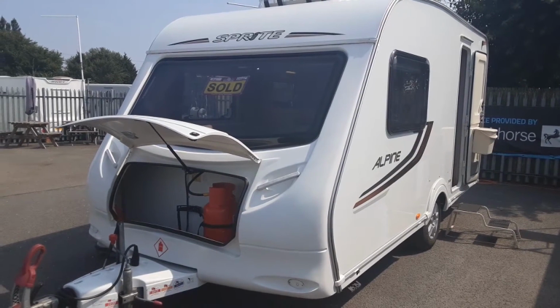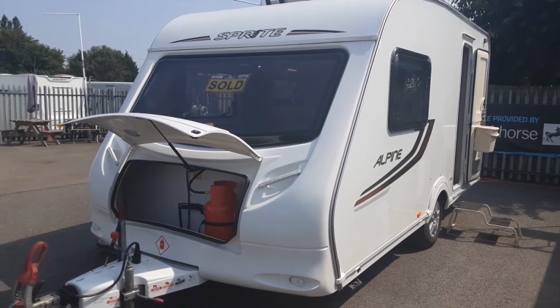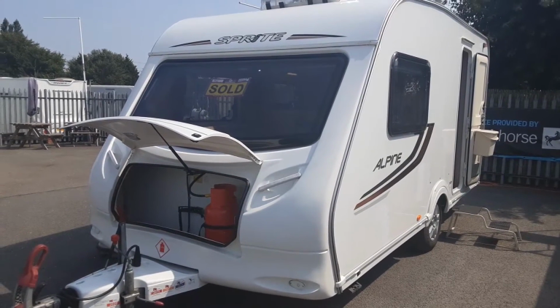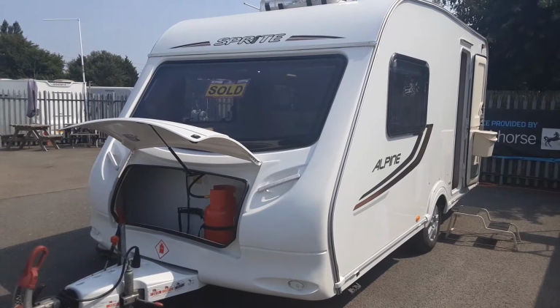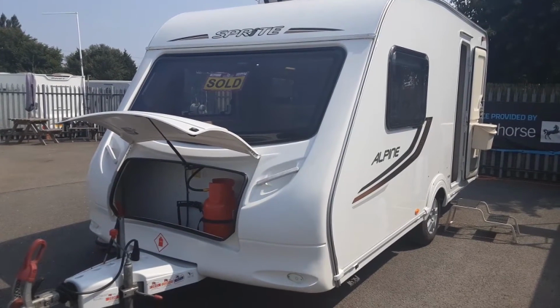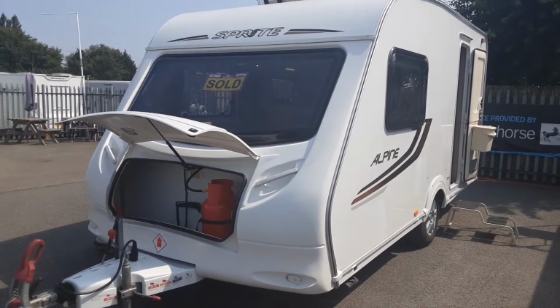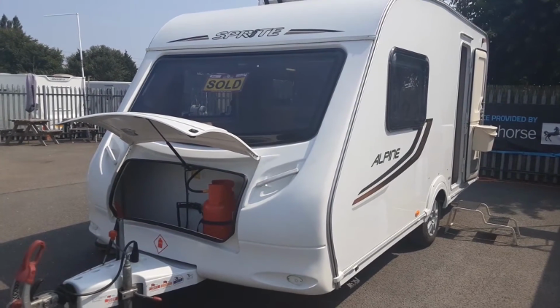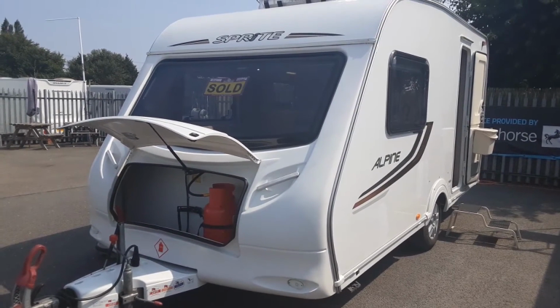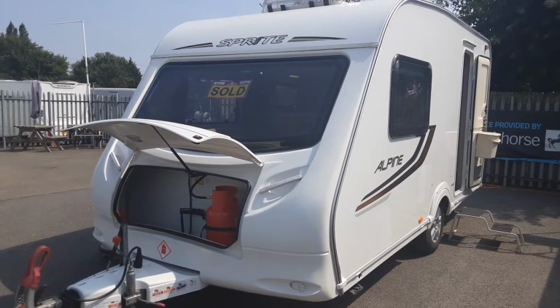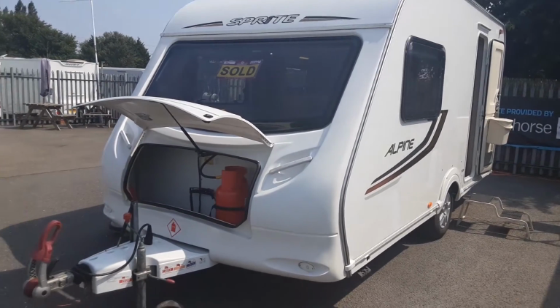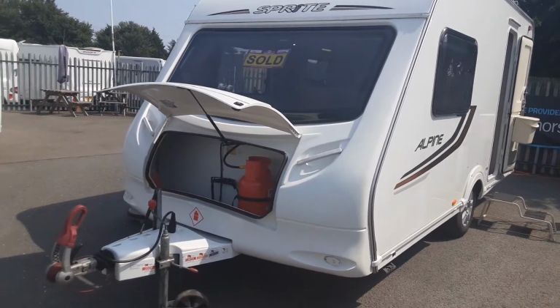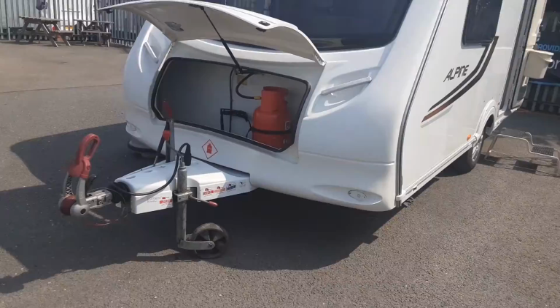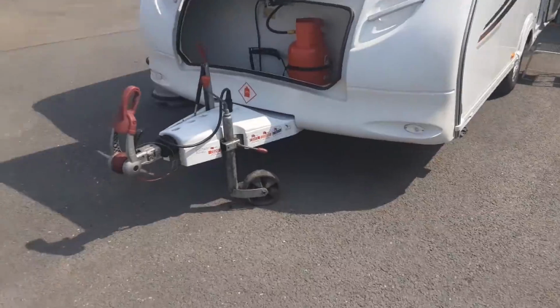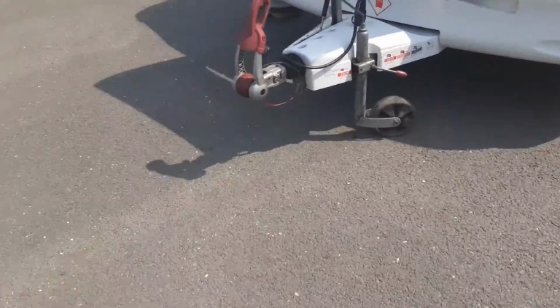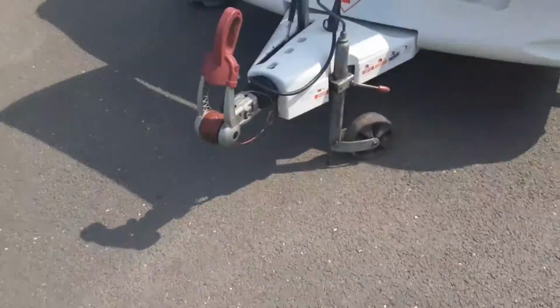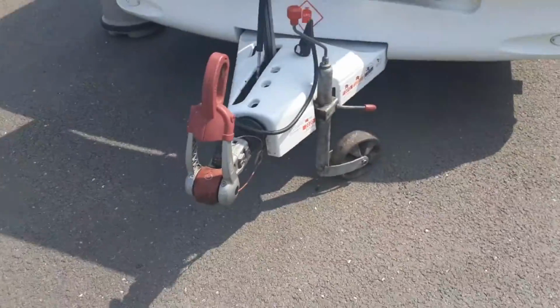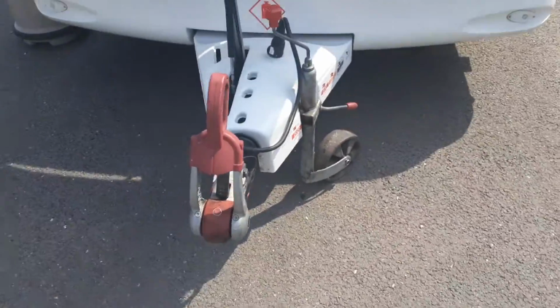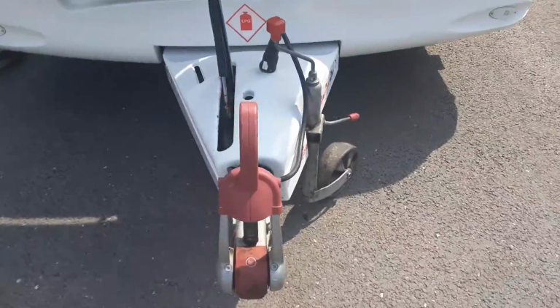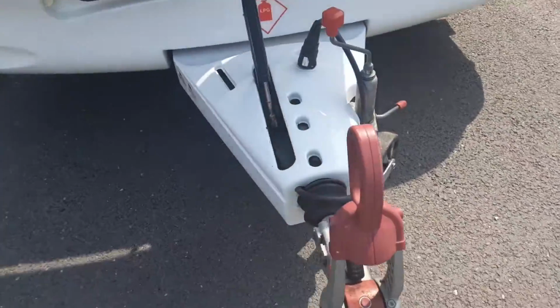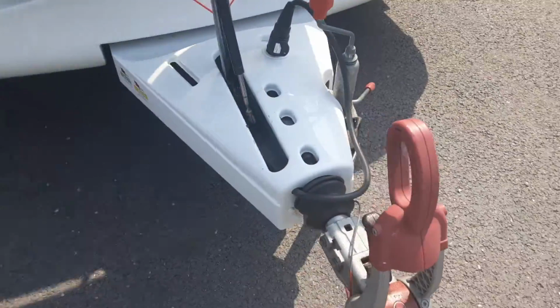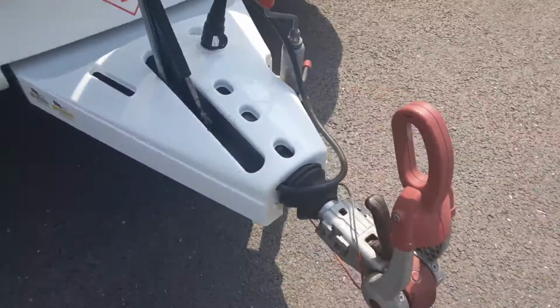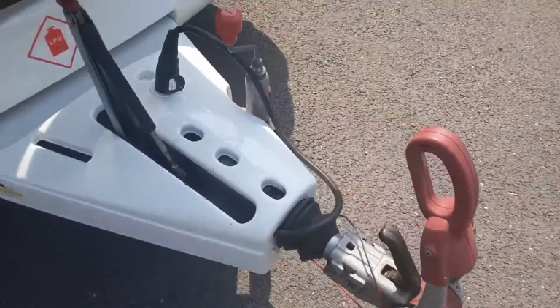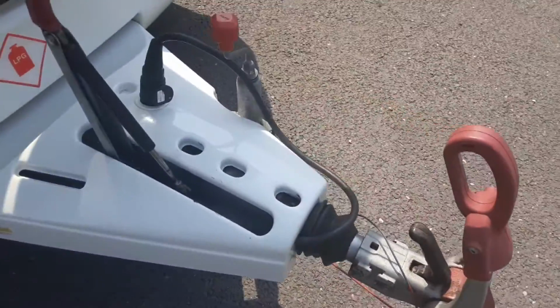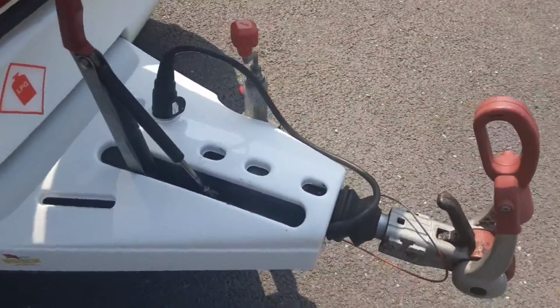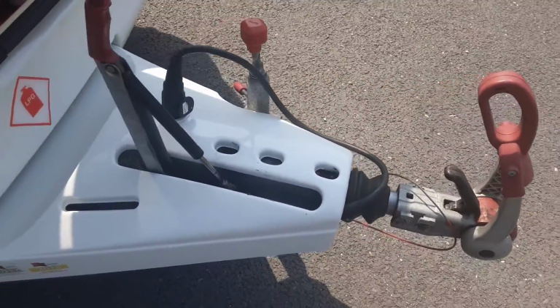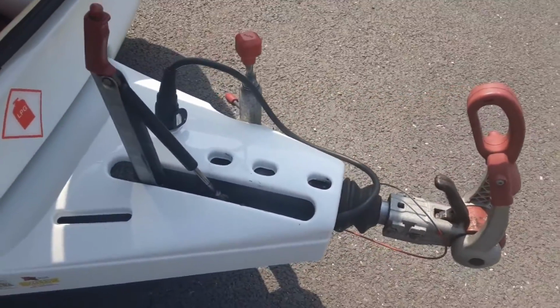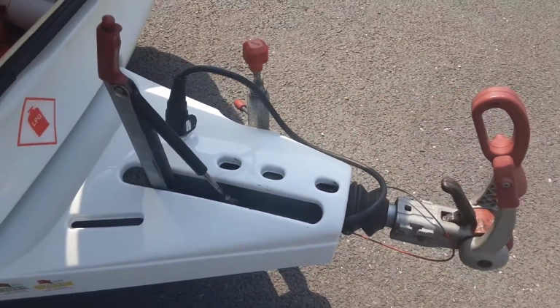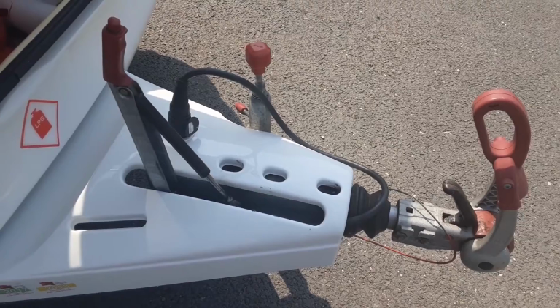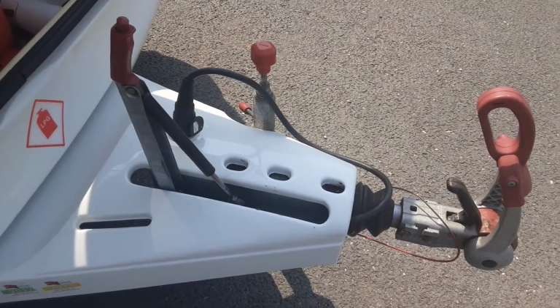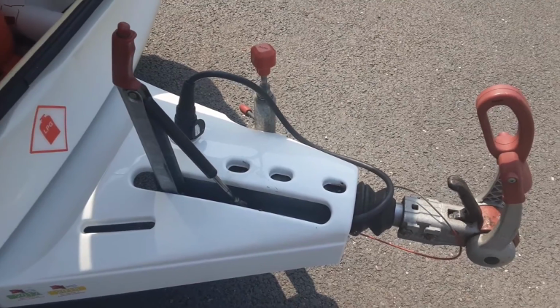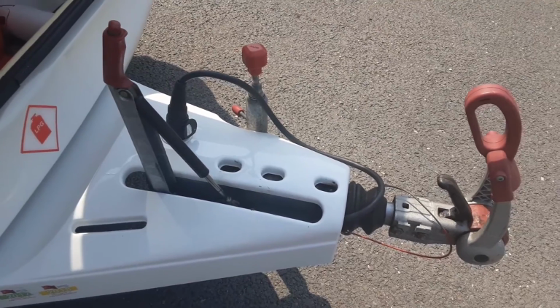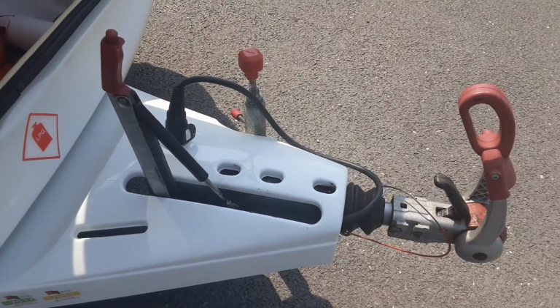This is the Sprite Alpine 2 and we'll take you around the caravan and show you how it operates. The hitch up procedure is something we demonstrate in person on site and we do have a separate video for this that I can send you as well.